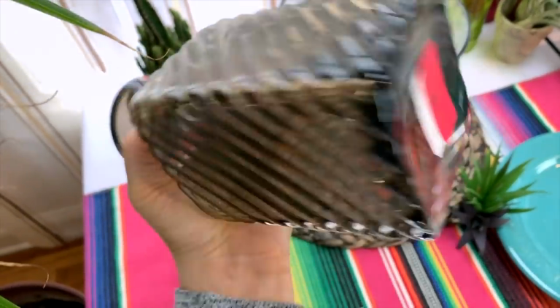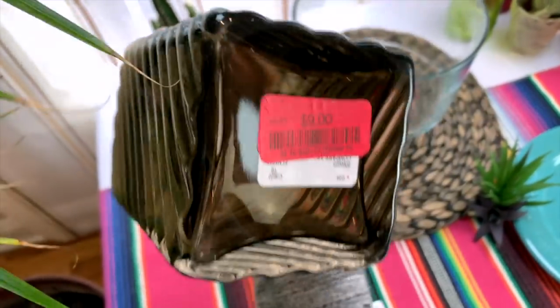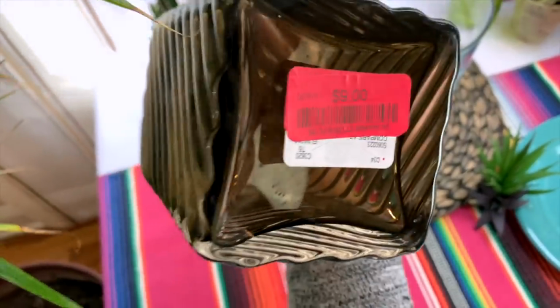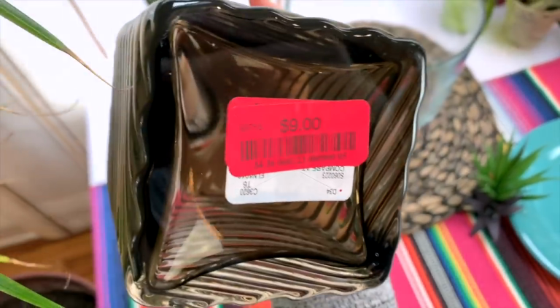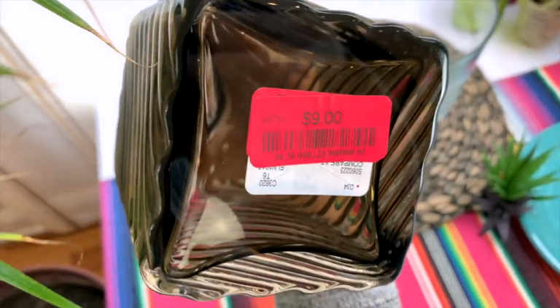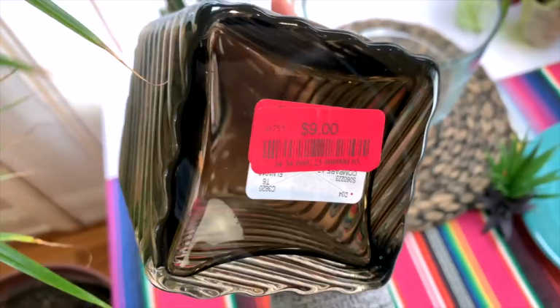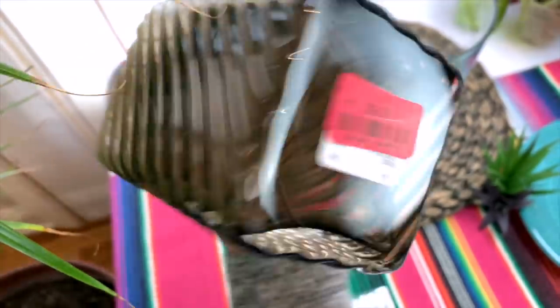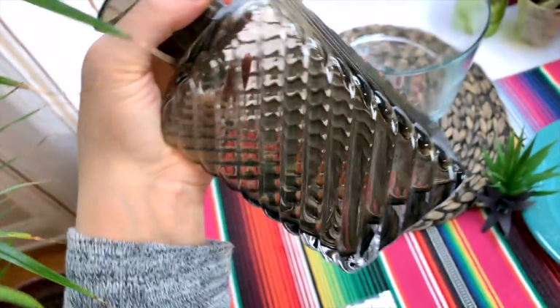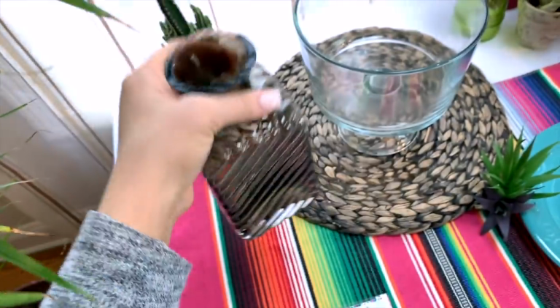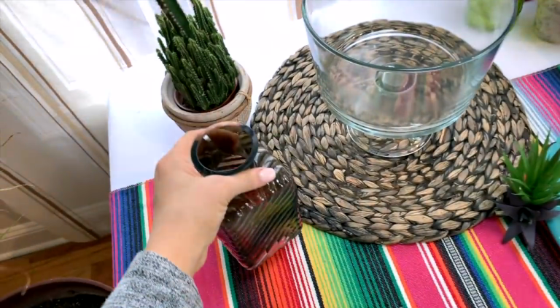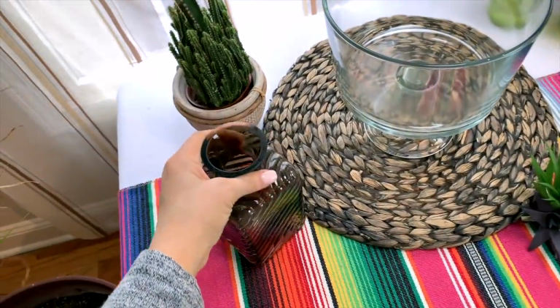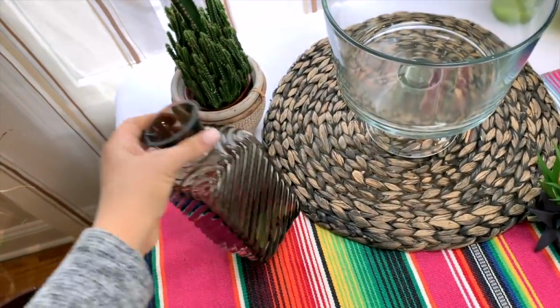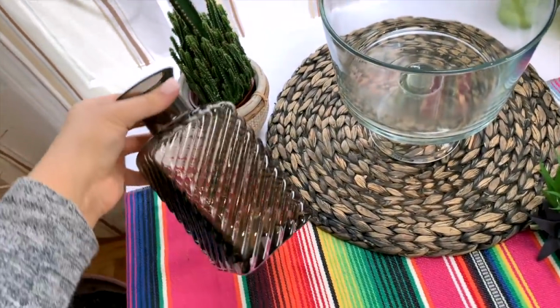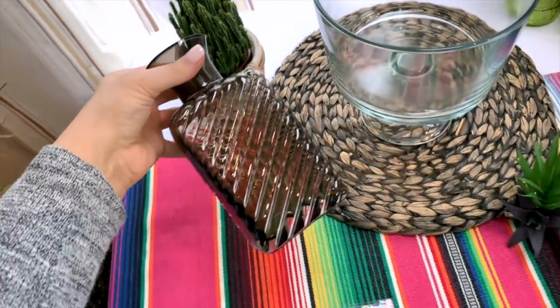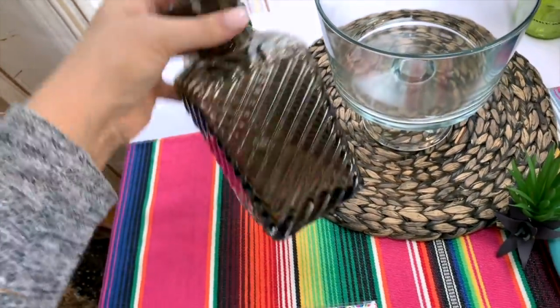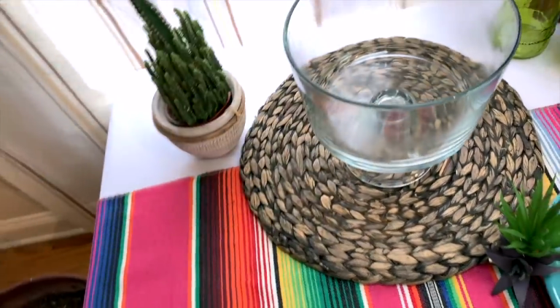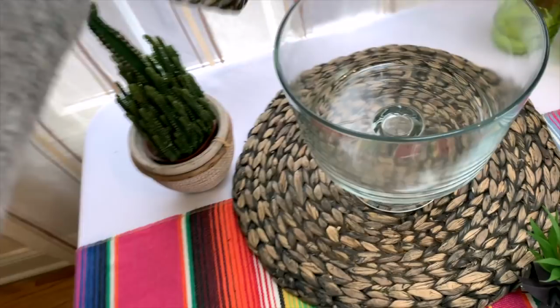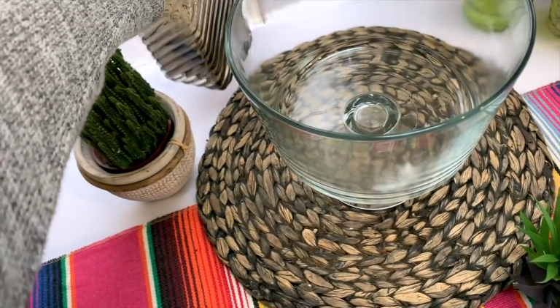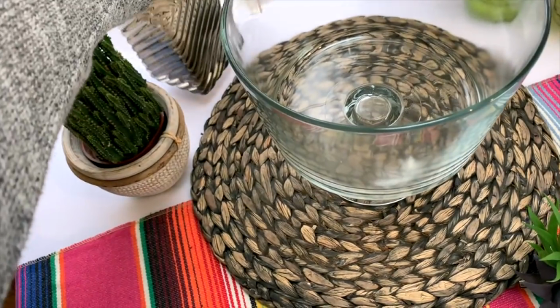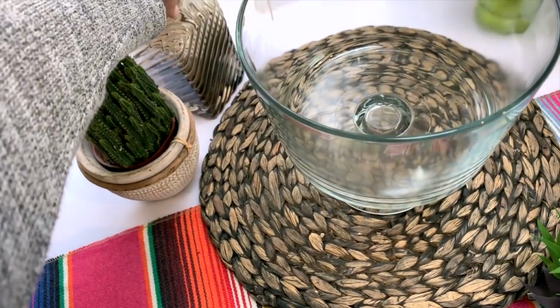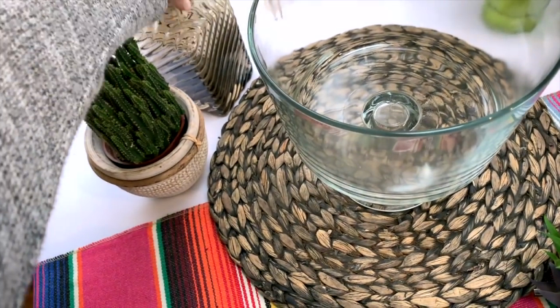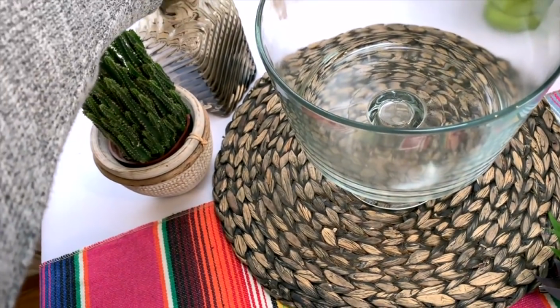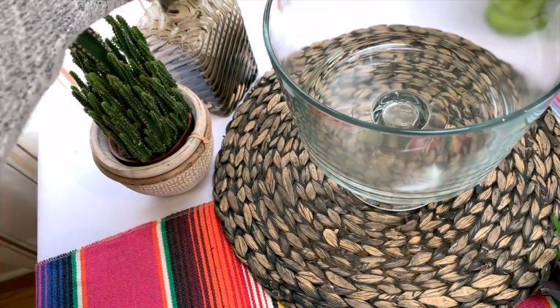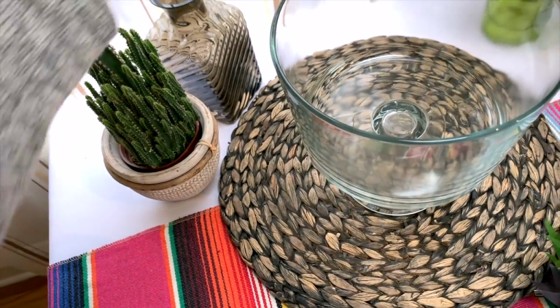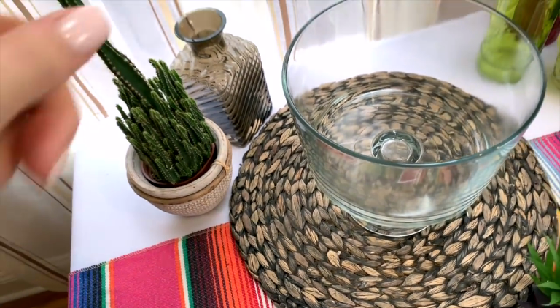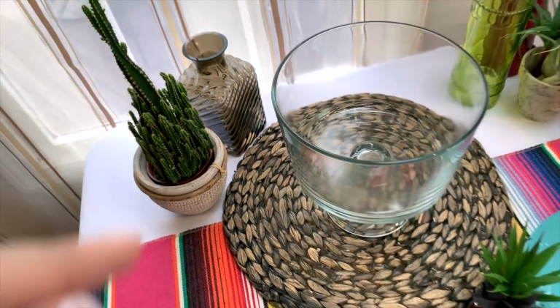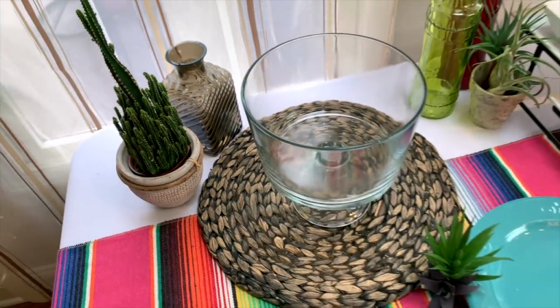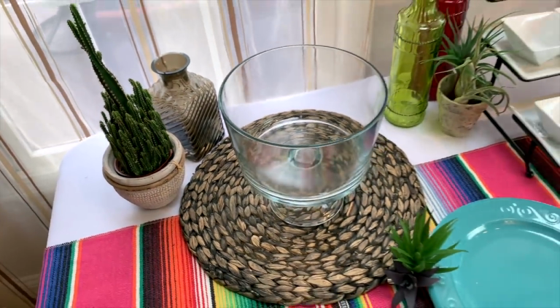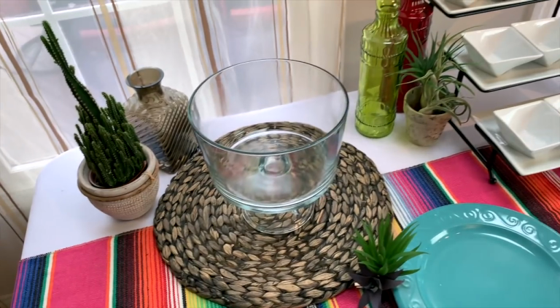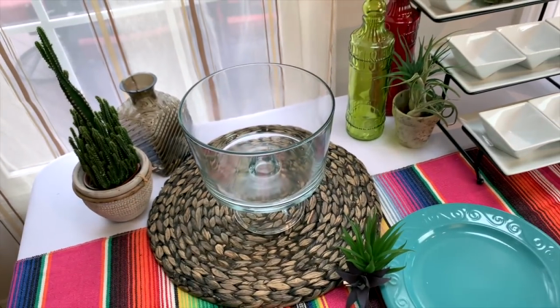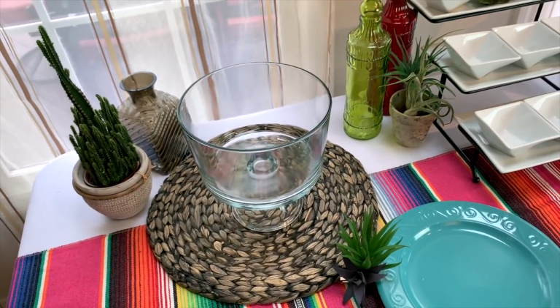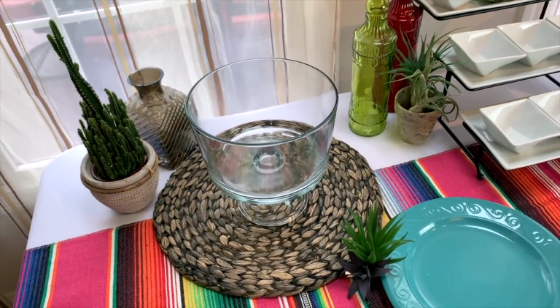I'm also thinking about adding something — I got this little vase here on clearance at Home Goods, I think it was, and I think it's really pretty. I'm just going to use some vases and things like that for extra decor on the table.